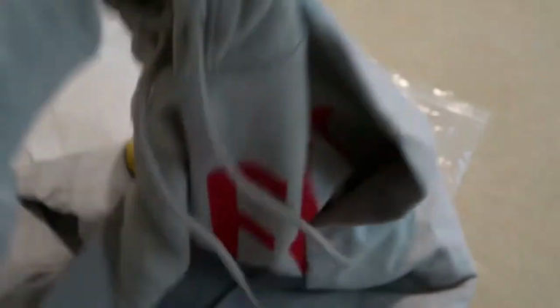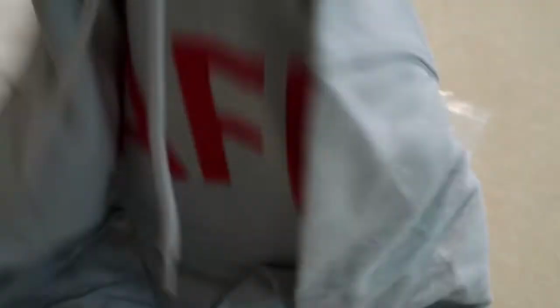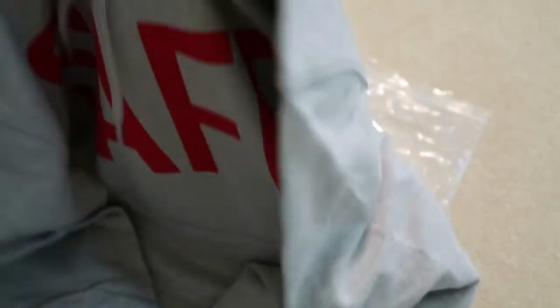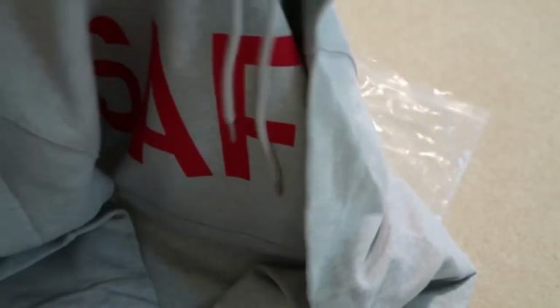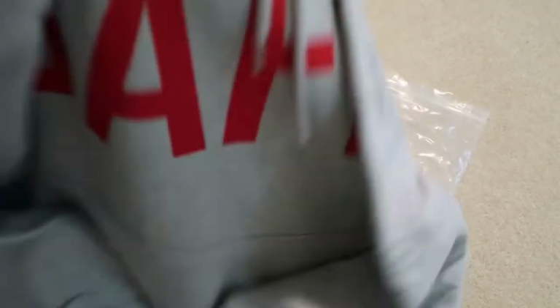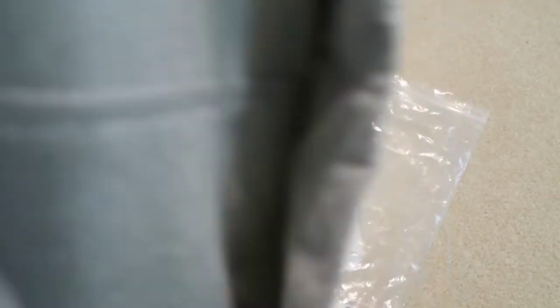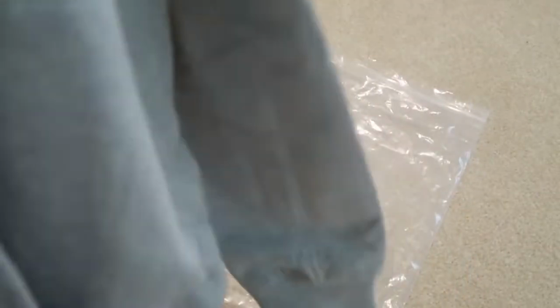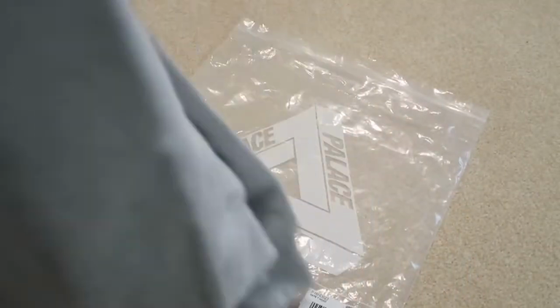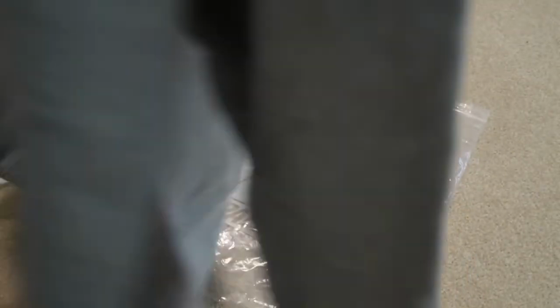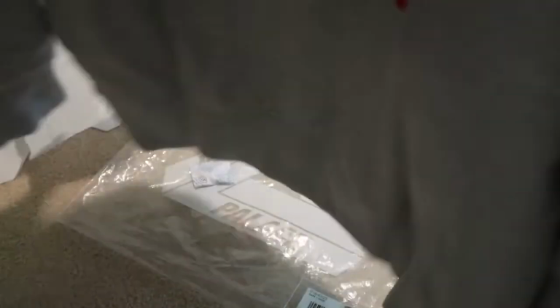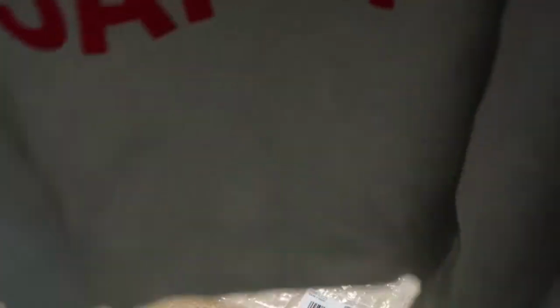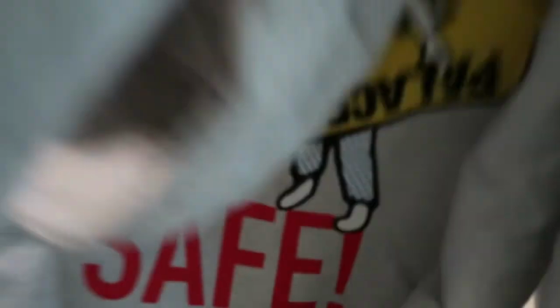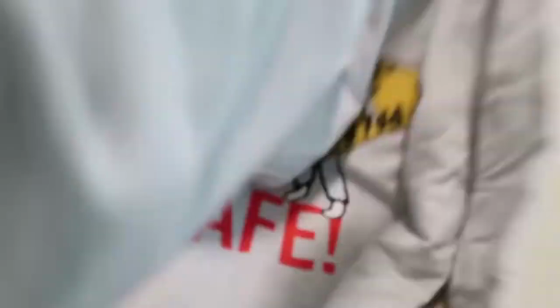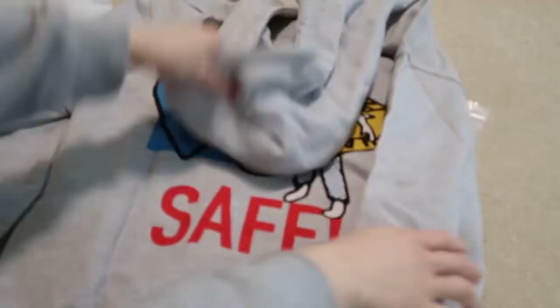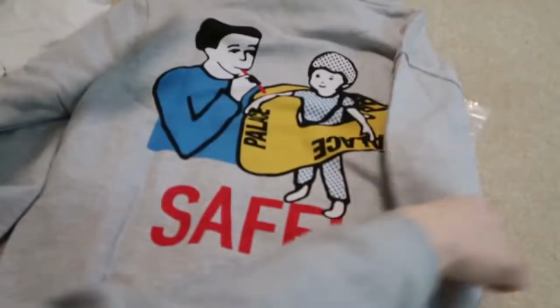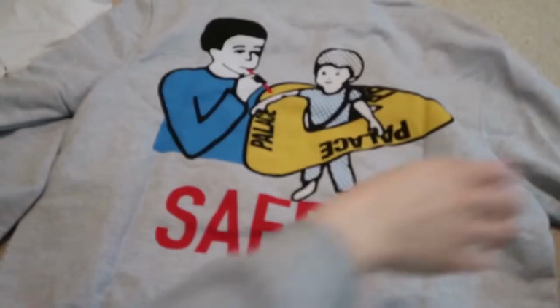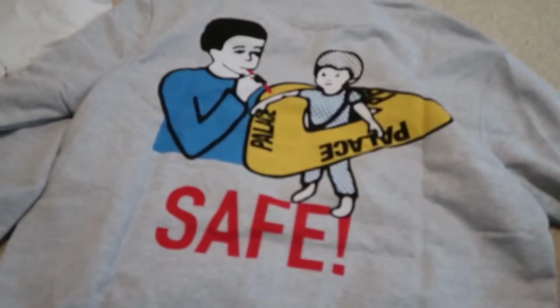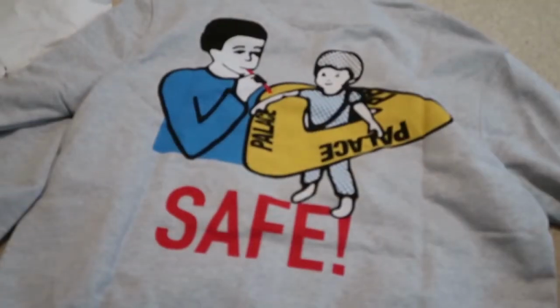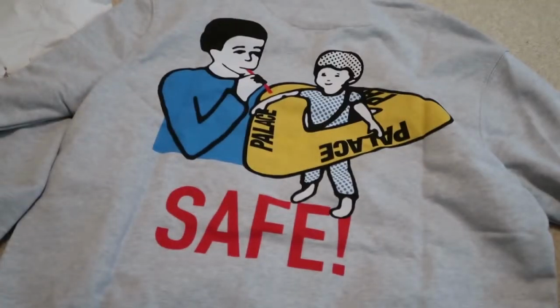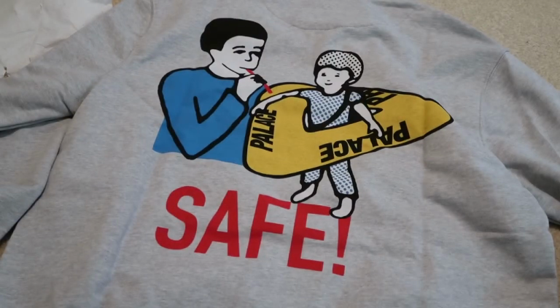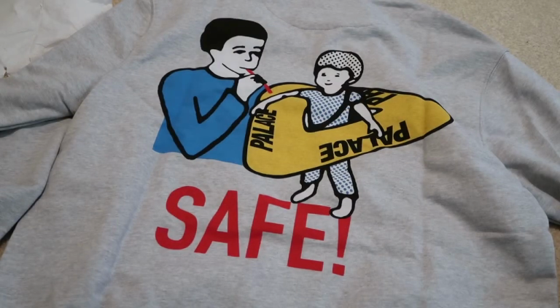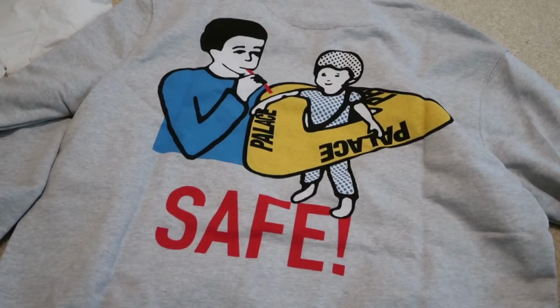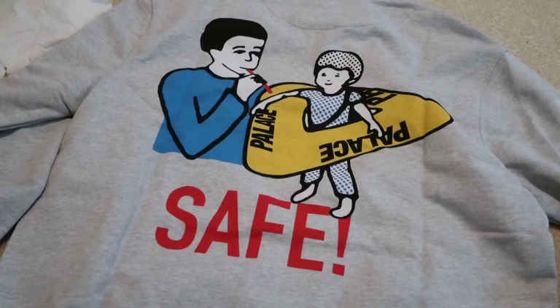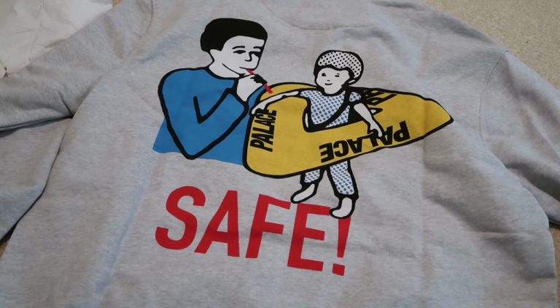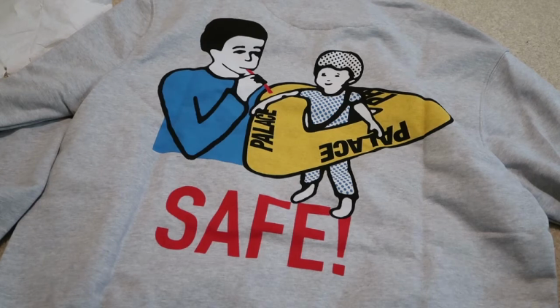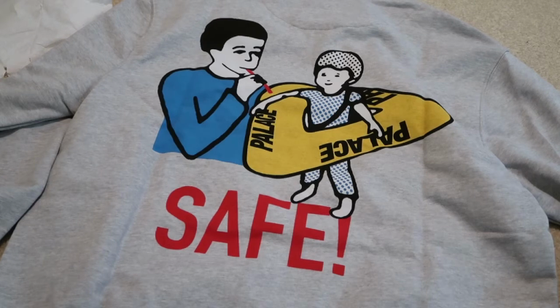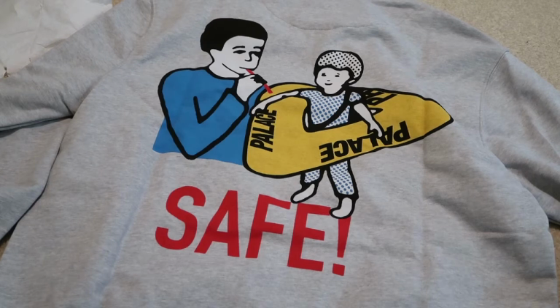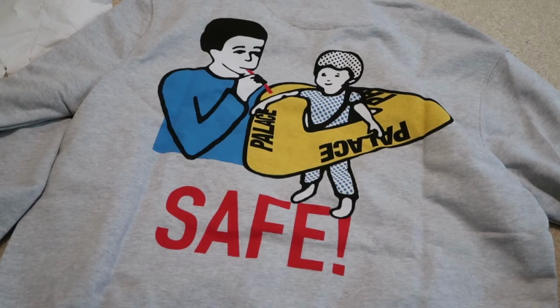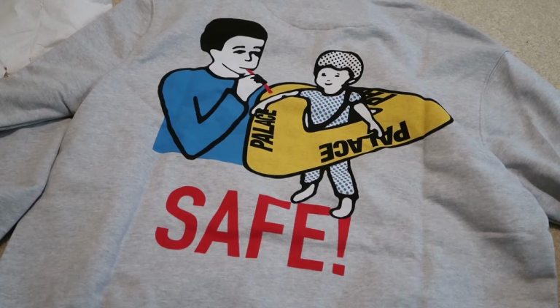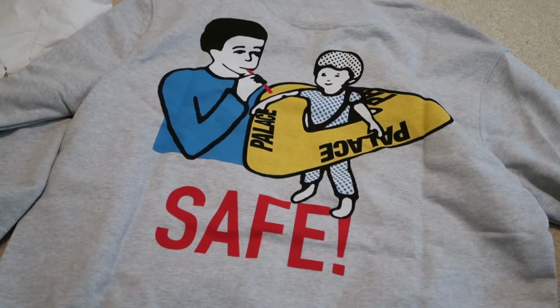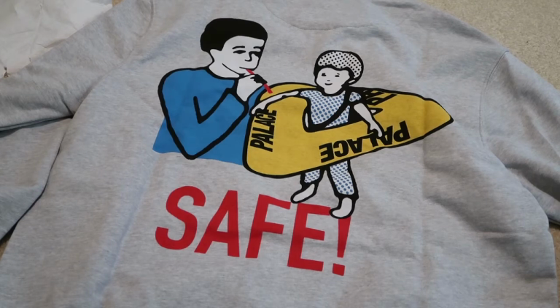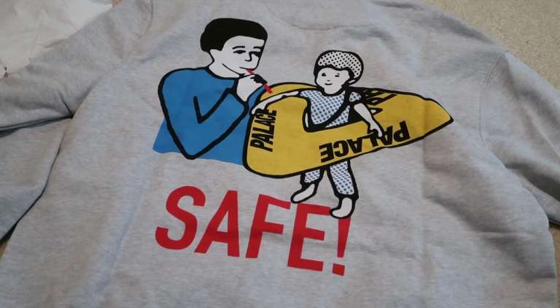Let me know what you guys think, if you're feeling this hoodie. Thanks for watching — subscribe if you haven't. I got more videos coming so stay tuned. I'll see you guys in my next one. Peace.